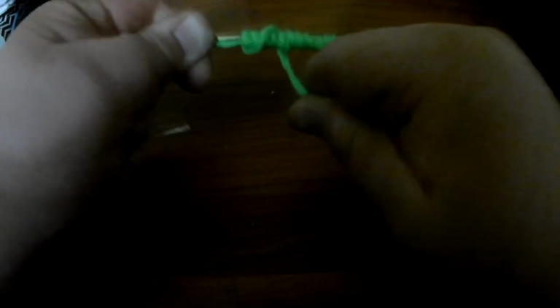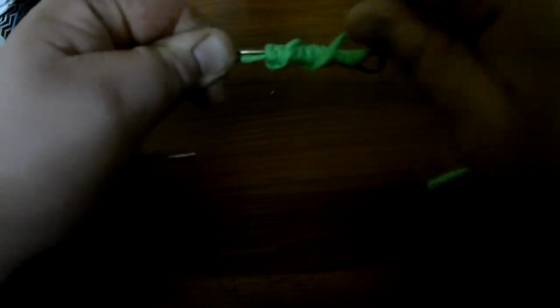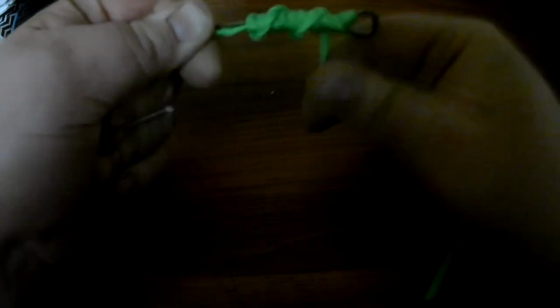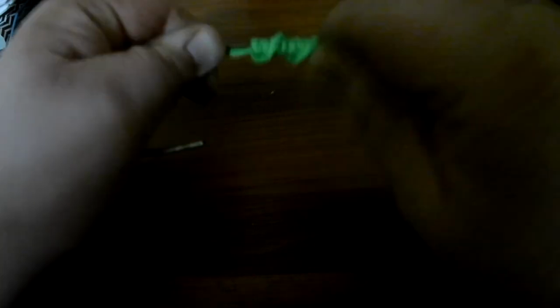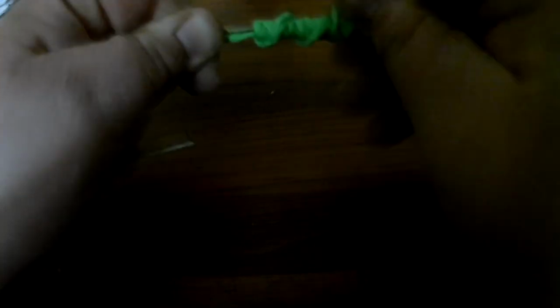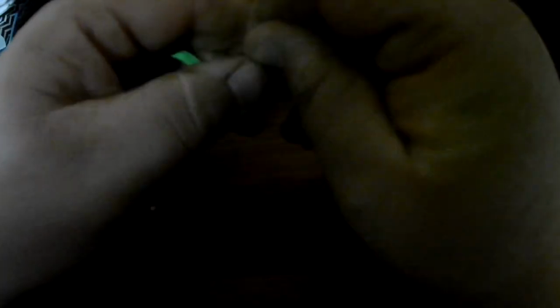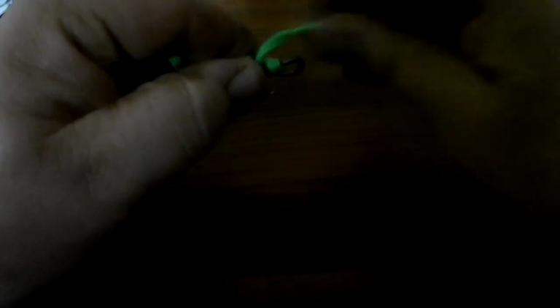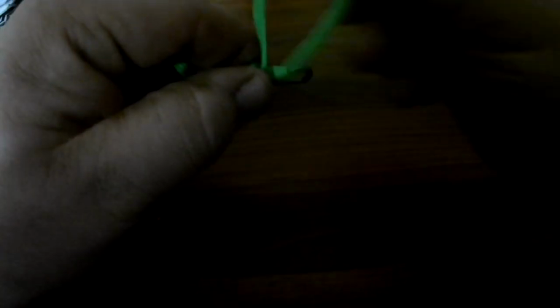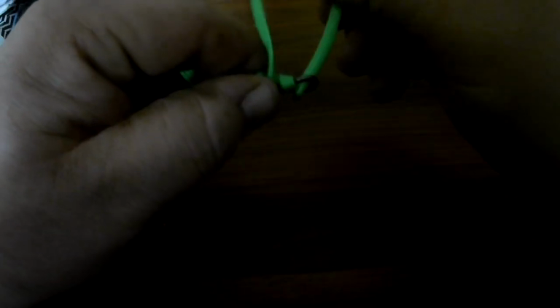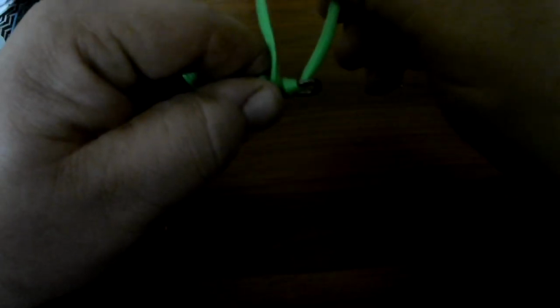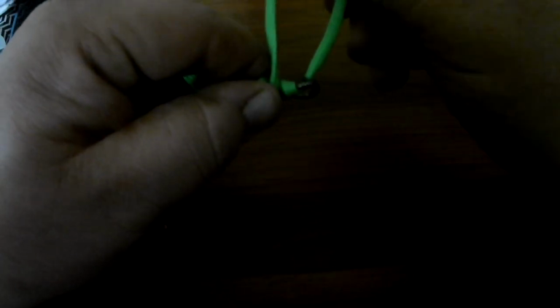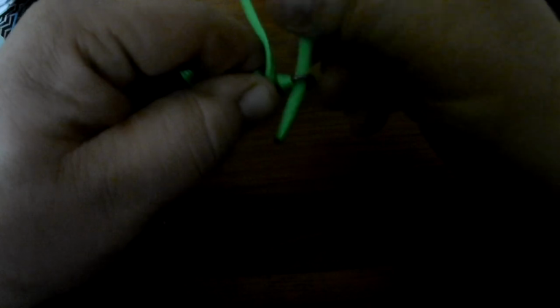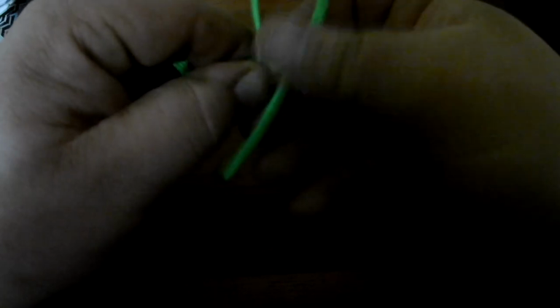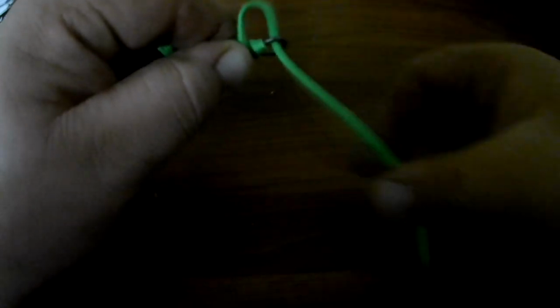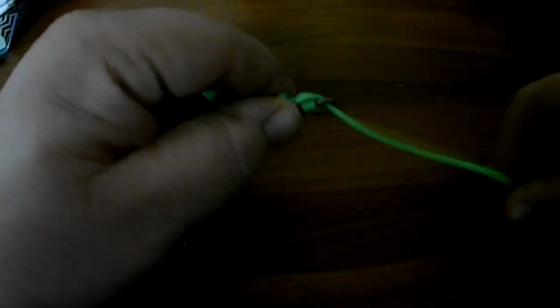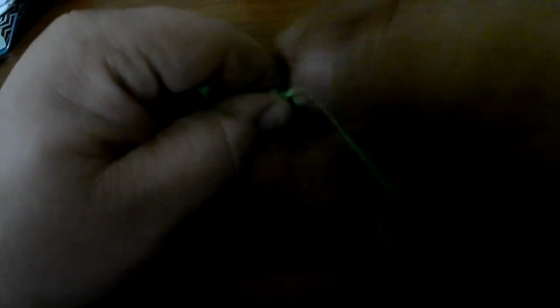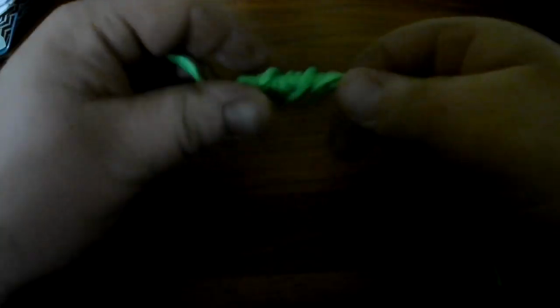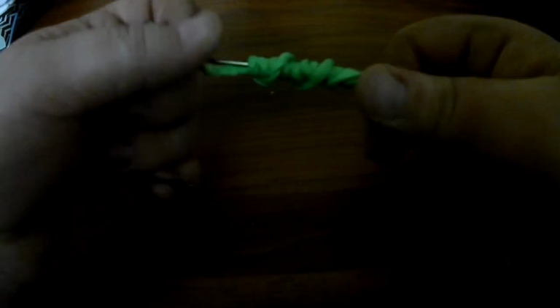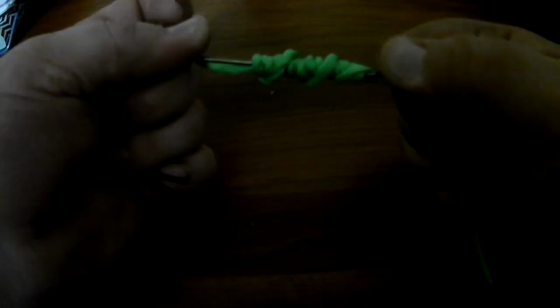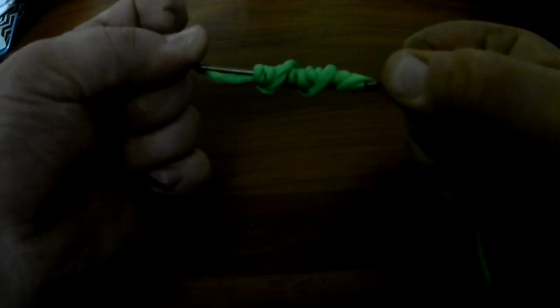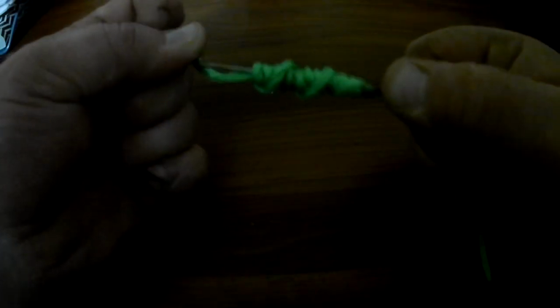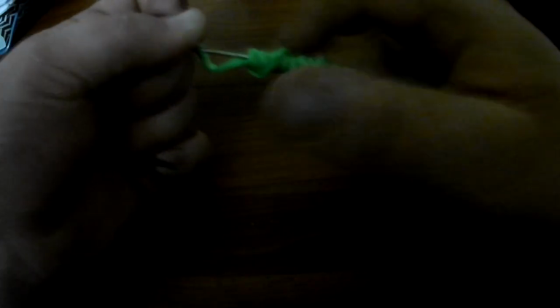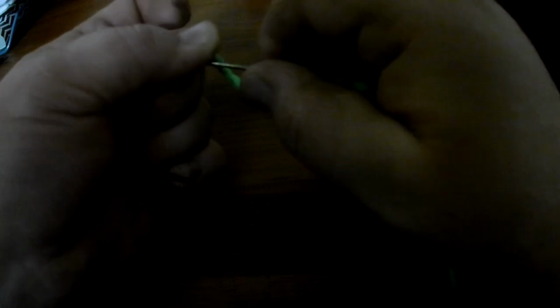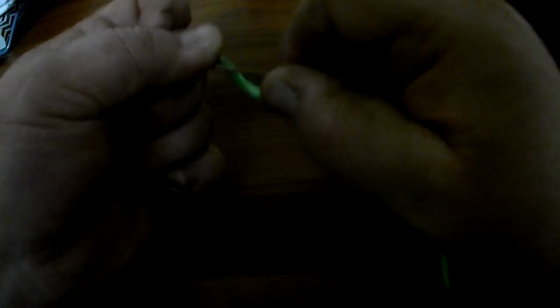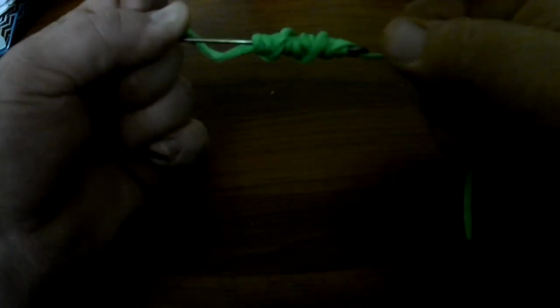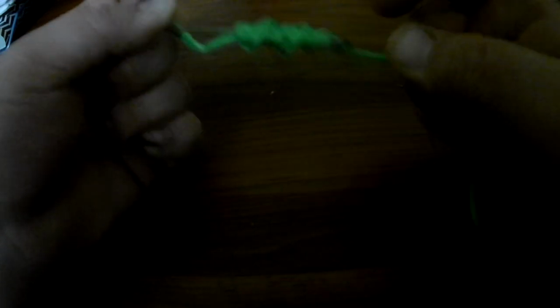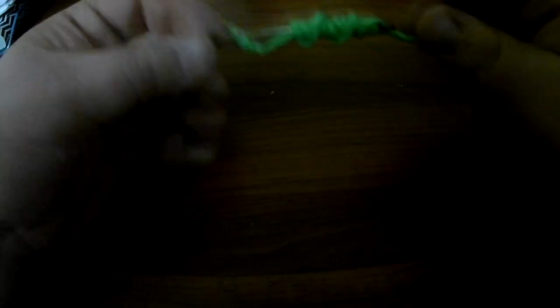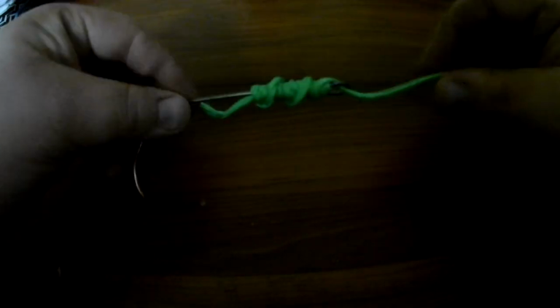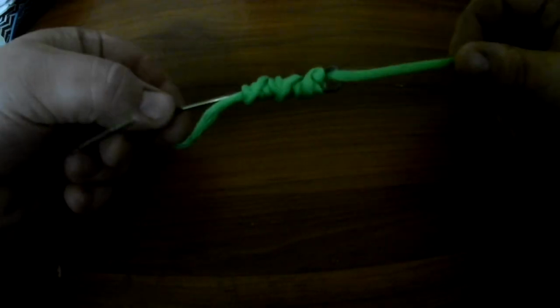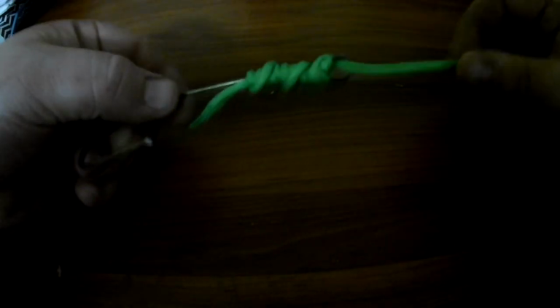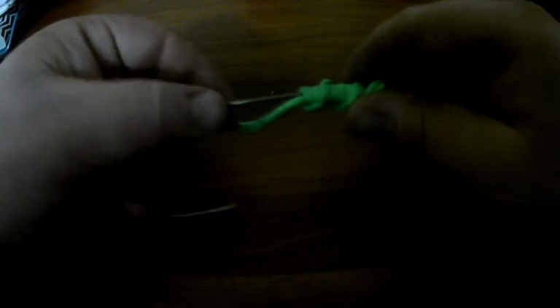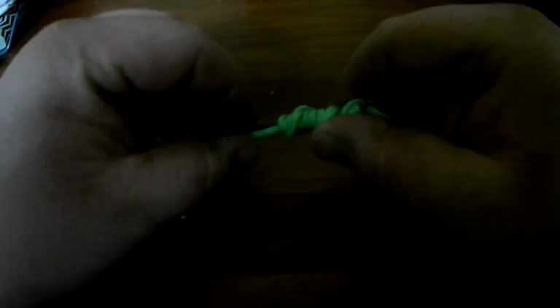Once, twice, and then back through from the front to the back of the eyelet. Pull it tight. Cut the tag line.